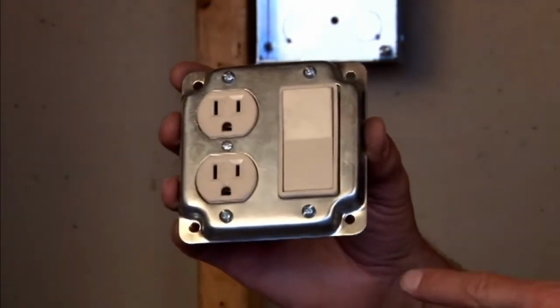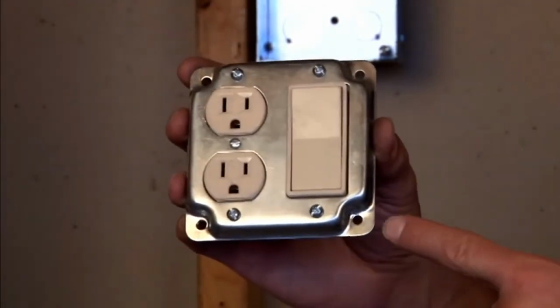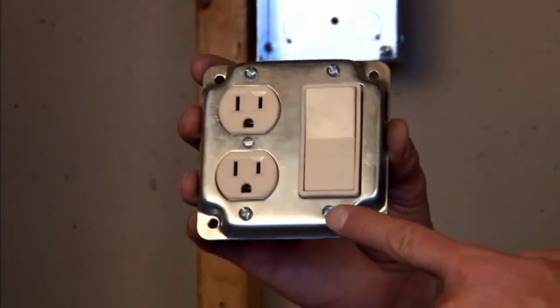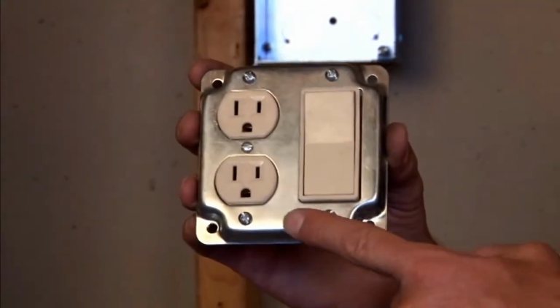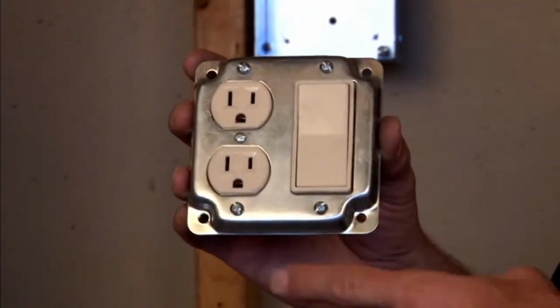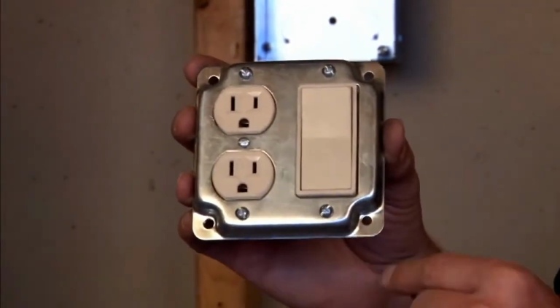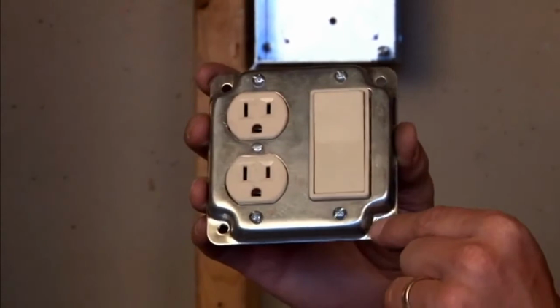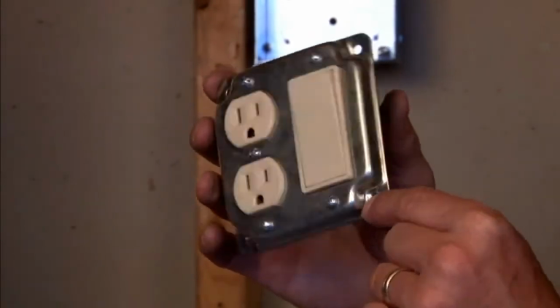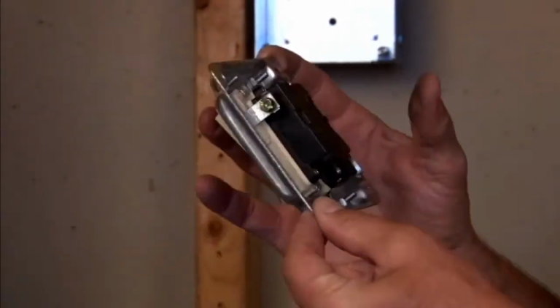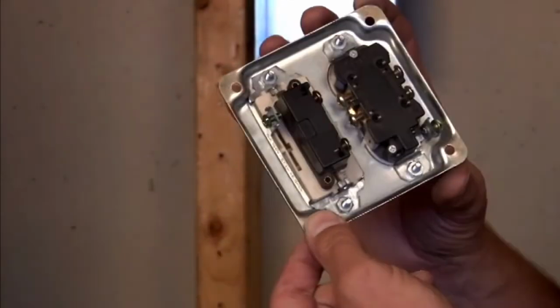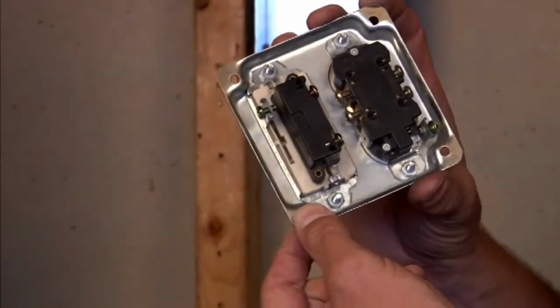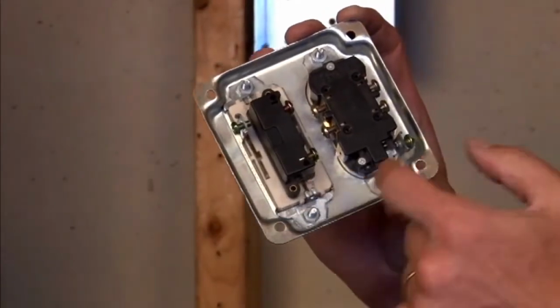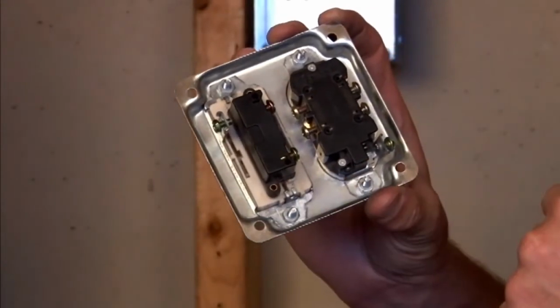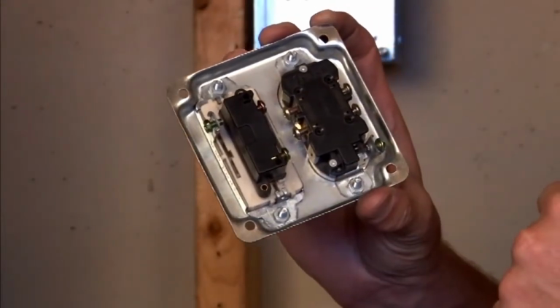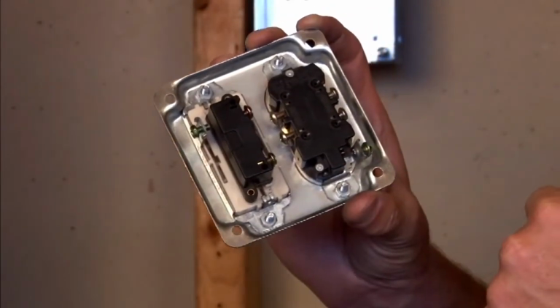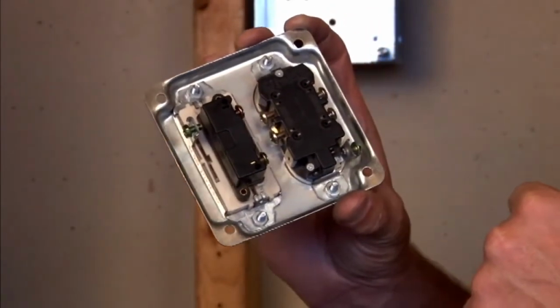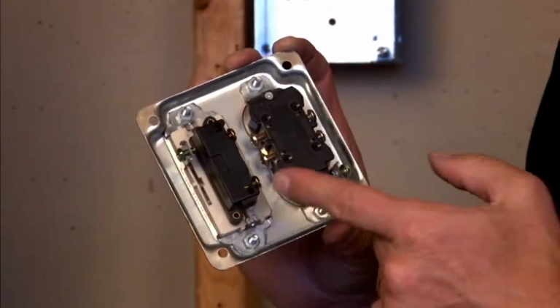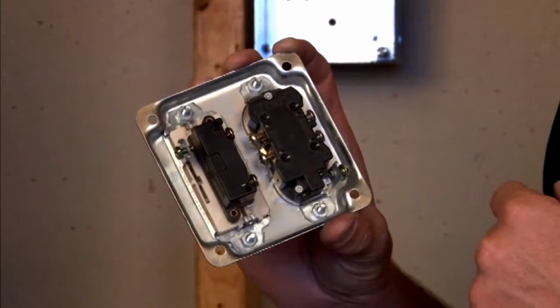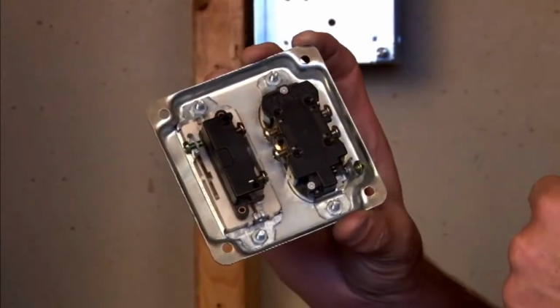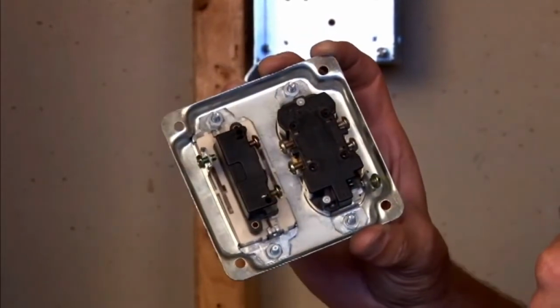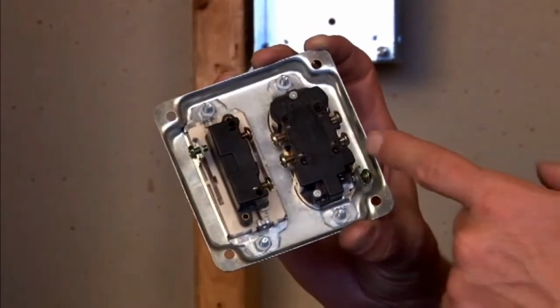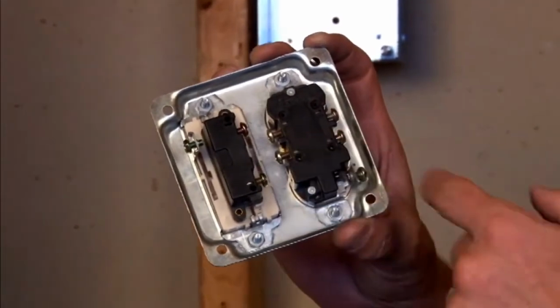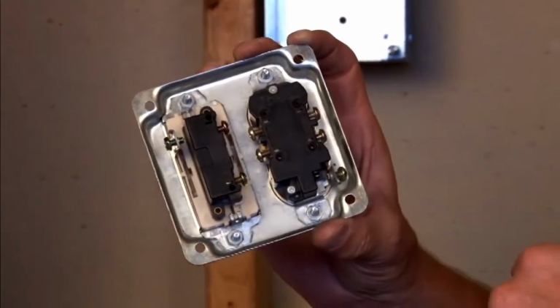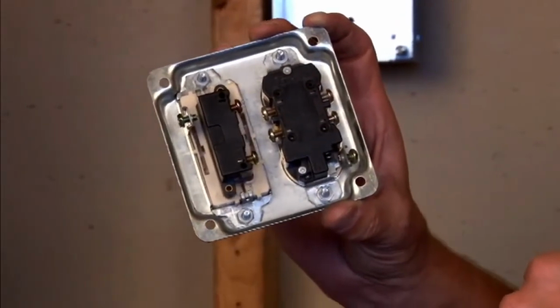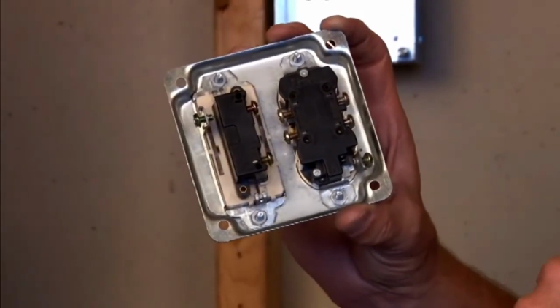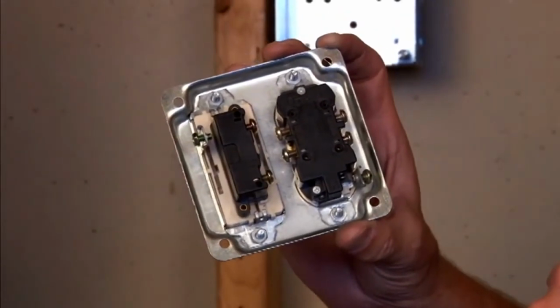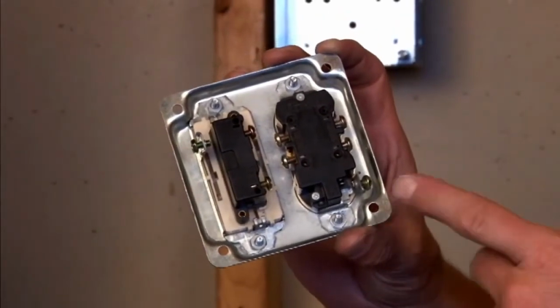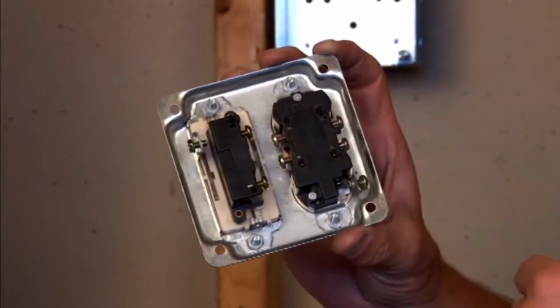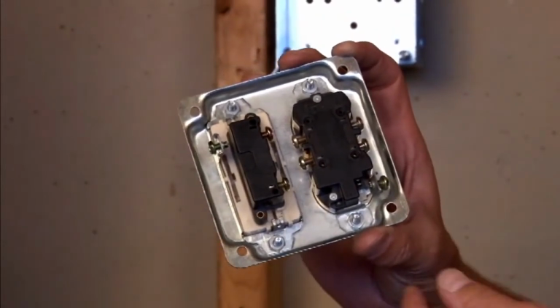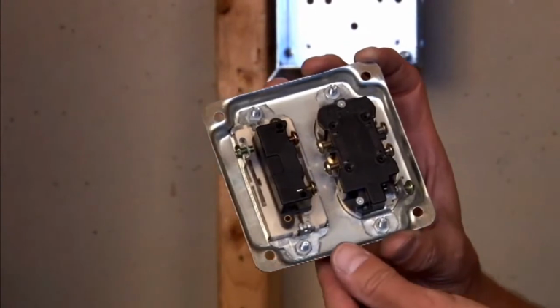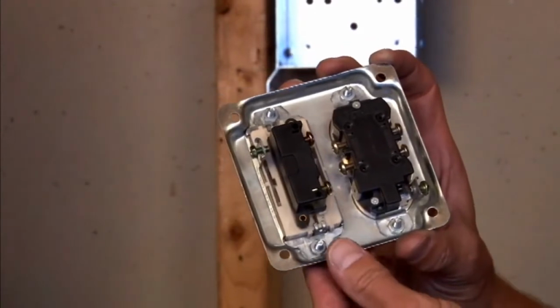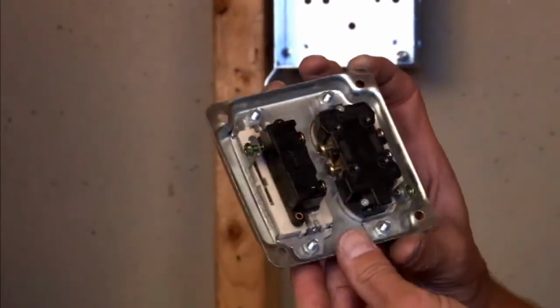As you can see, these devices are mounted by screws on the front of the cover that attach to the device on the back of the cover. By having the devices on the back of the cover, it allows quick, easy, and safe installation of wiring connections inside the box.